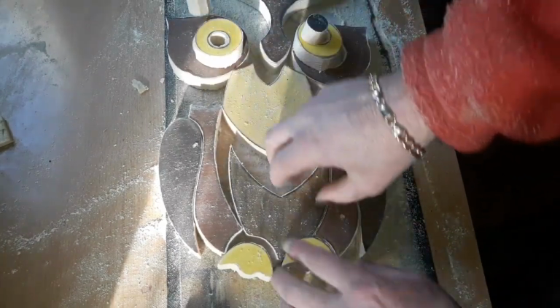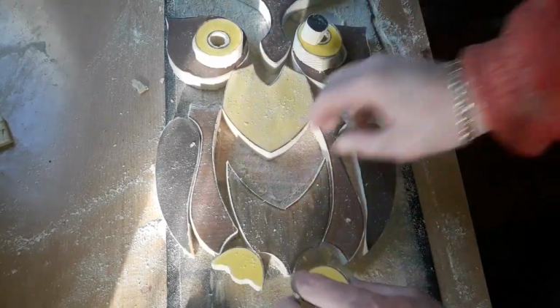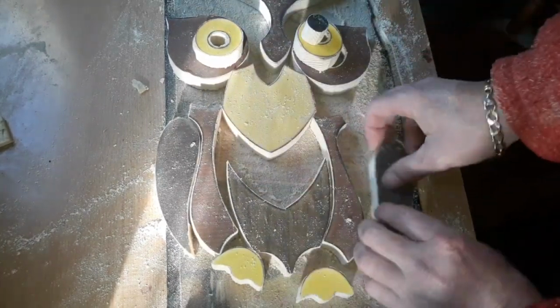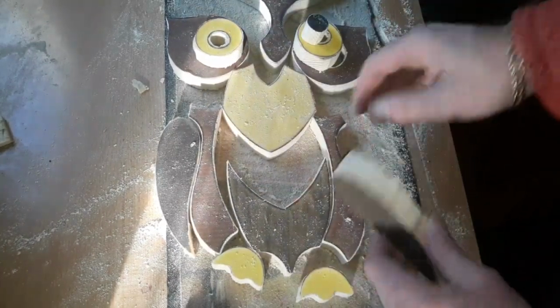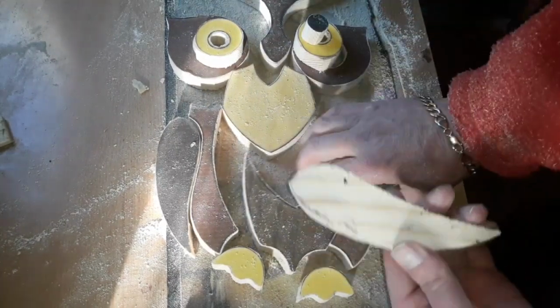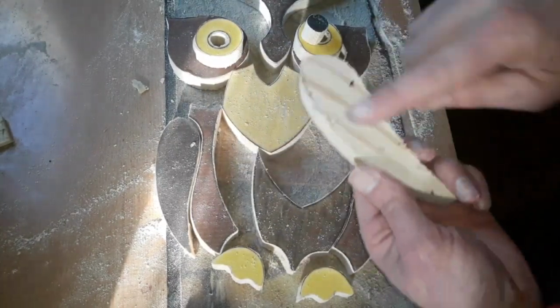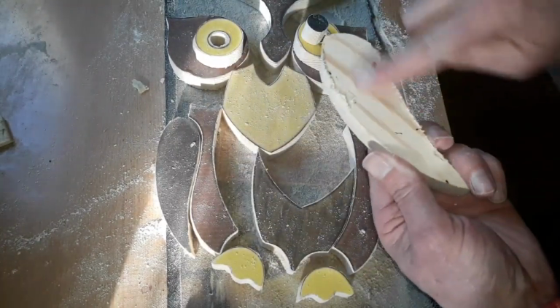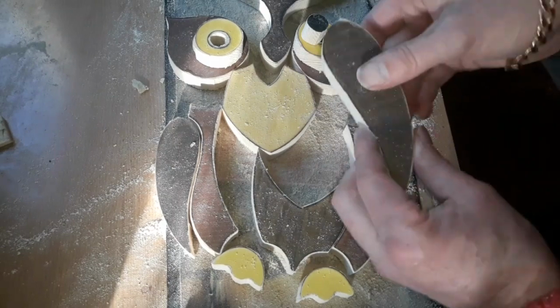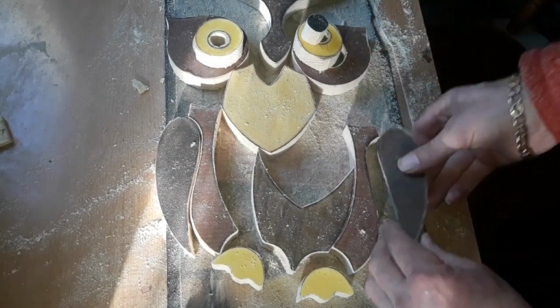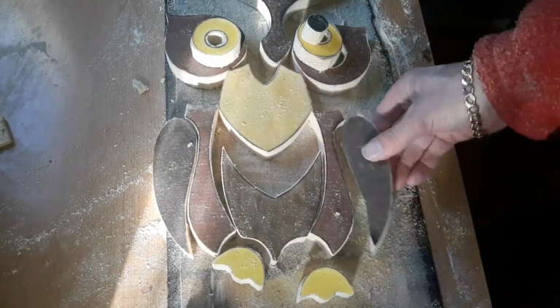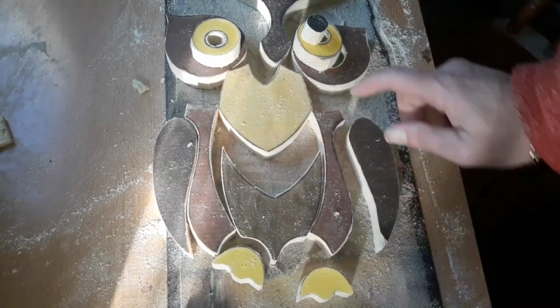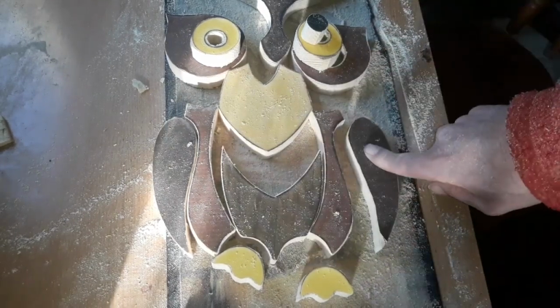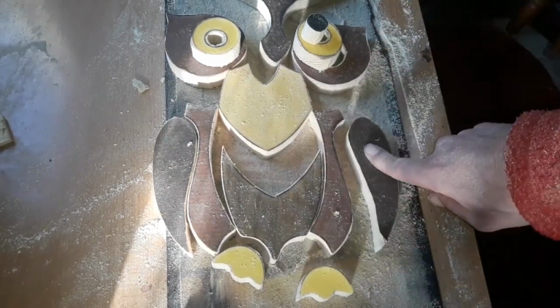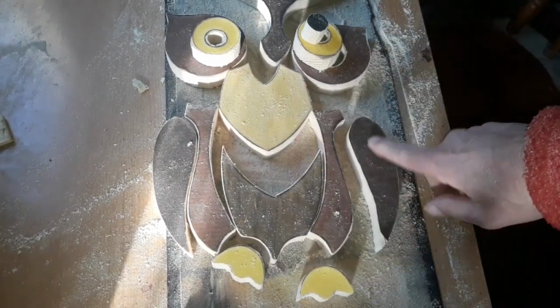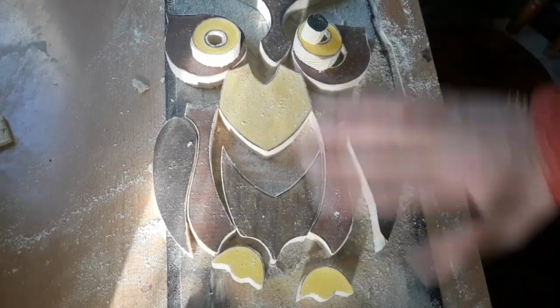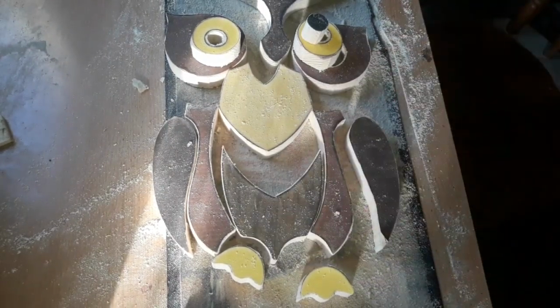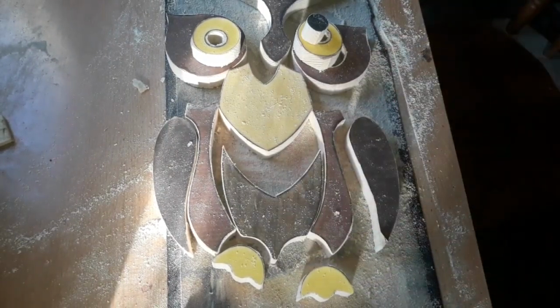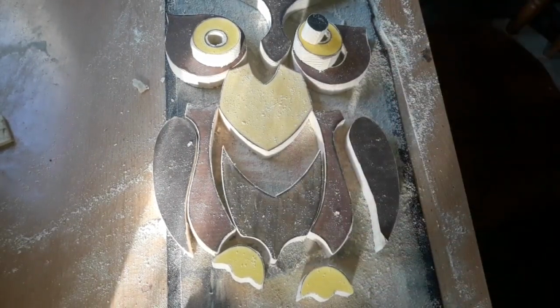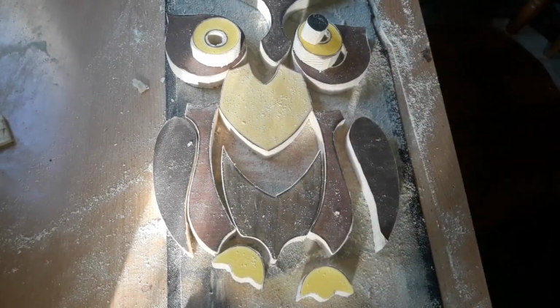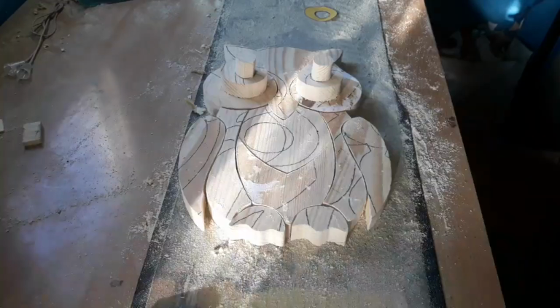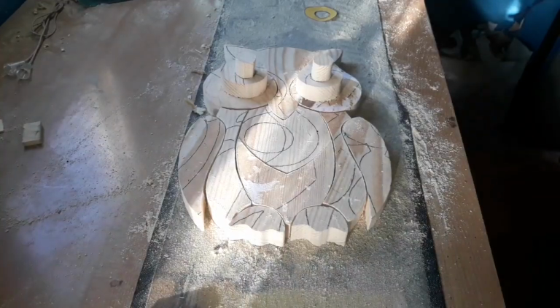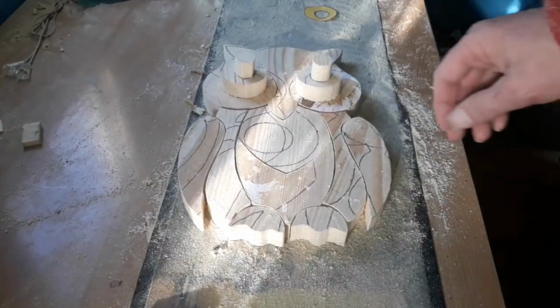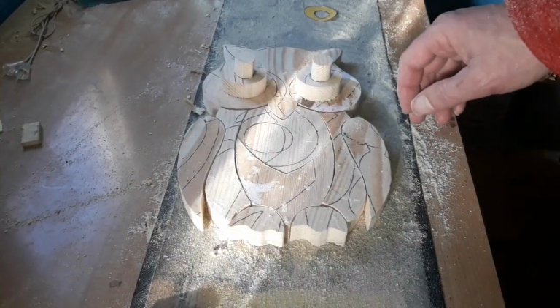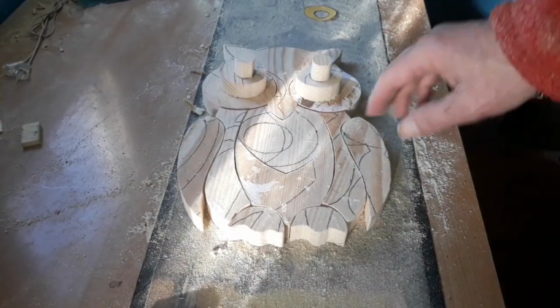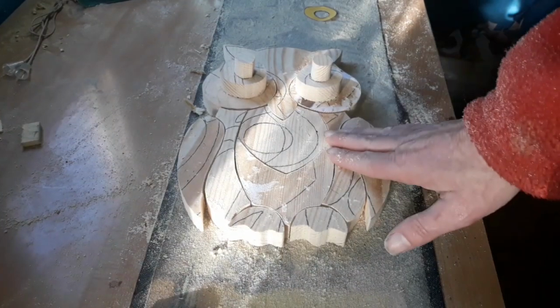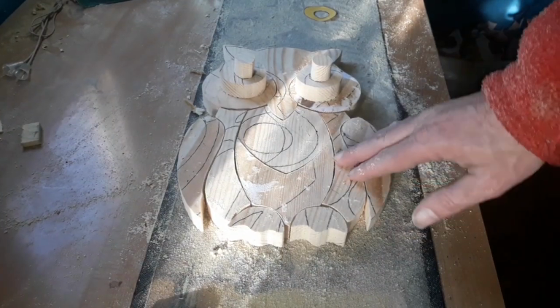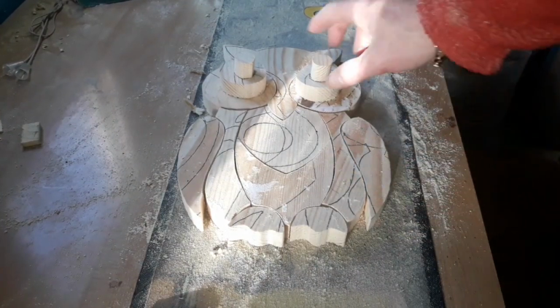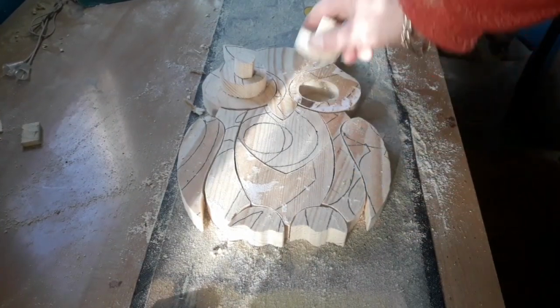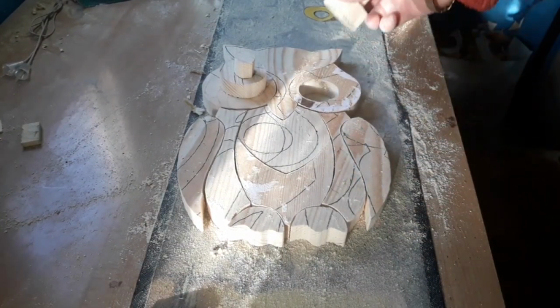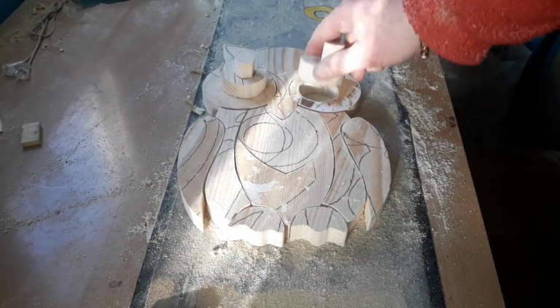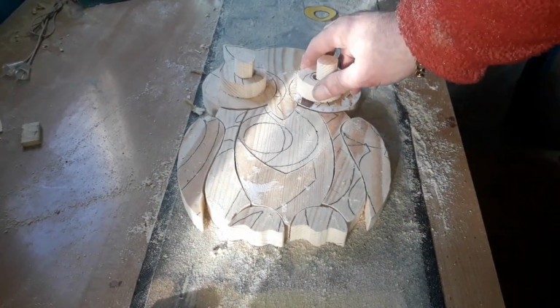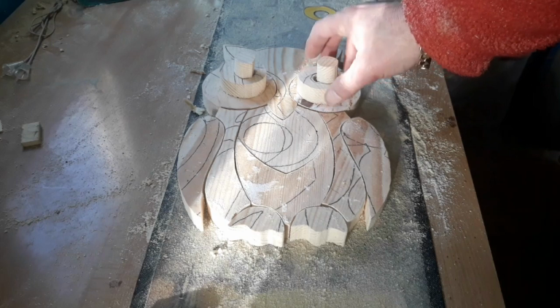So I'm going to mark the back of these just so I know which side is the back. Then I'll start pulling this paper off and we'll get started on our sanding. Right, you can see from that we've removed all the paper — that came off fairly easy.